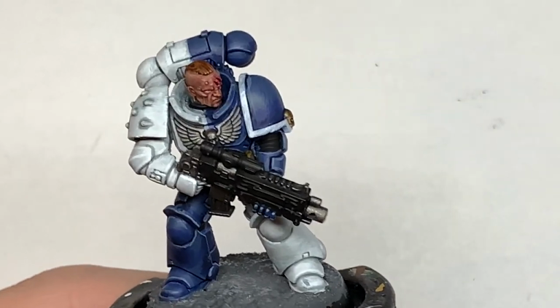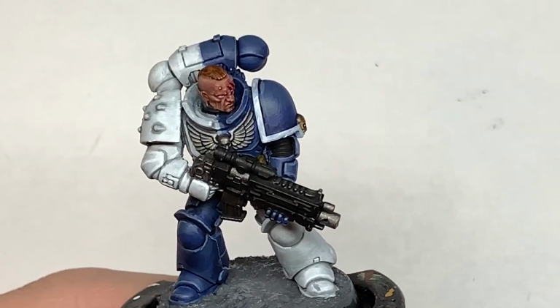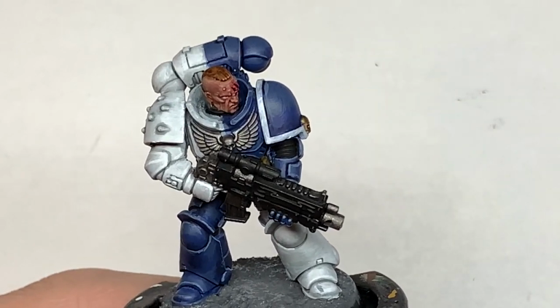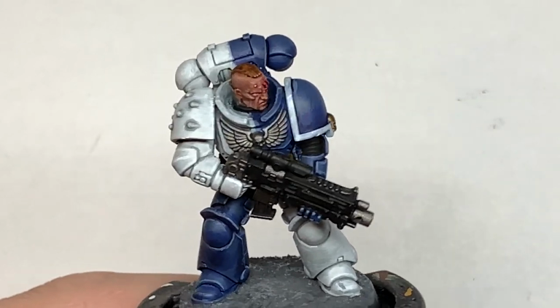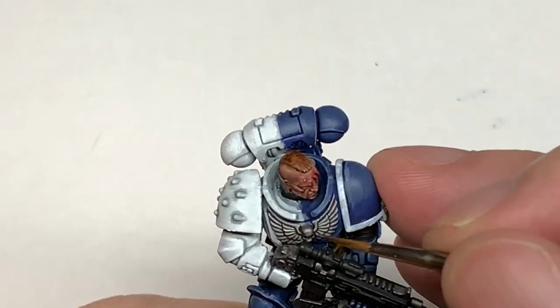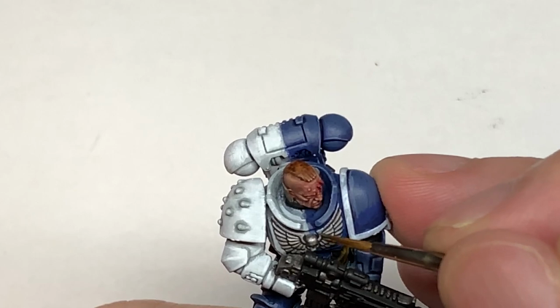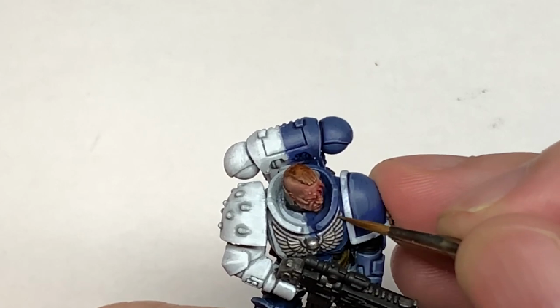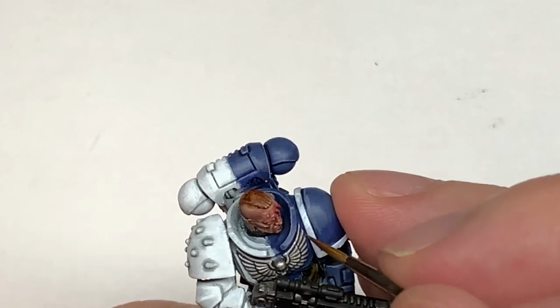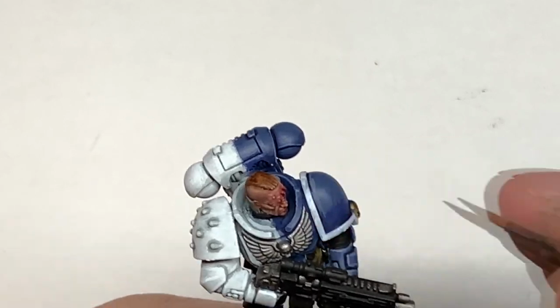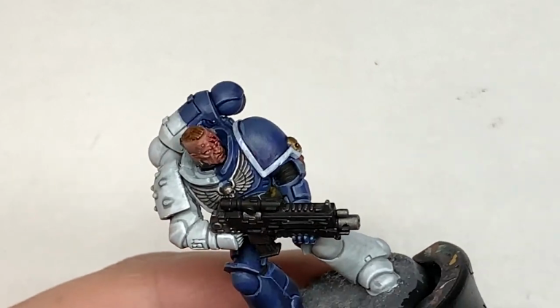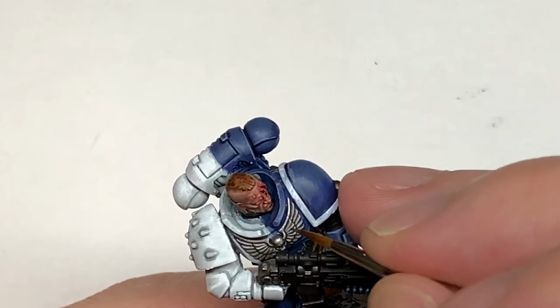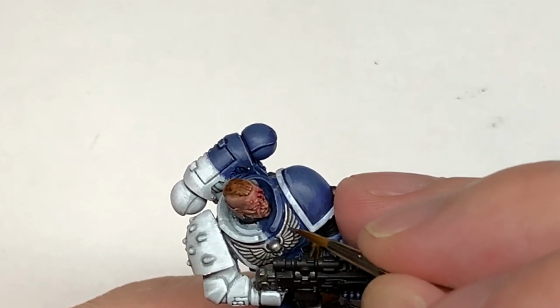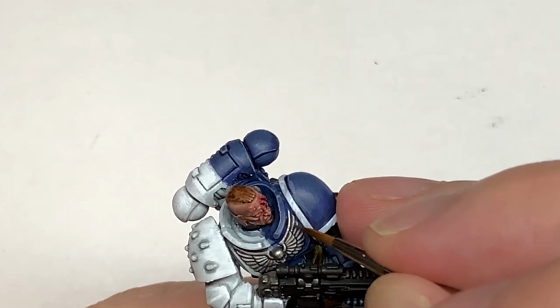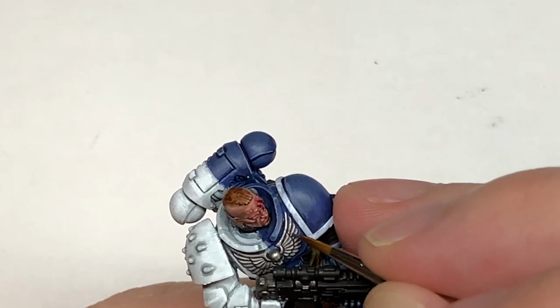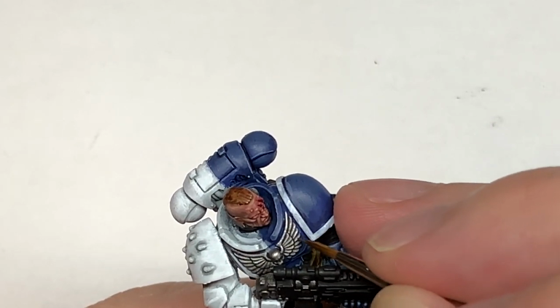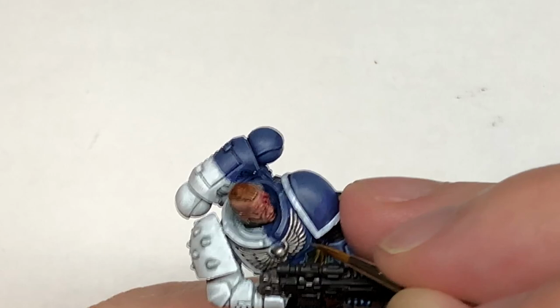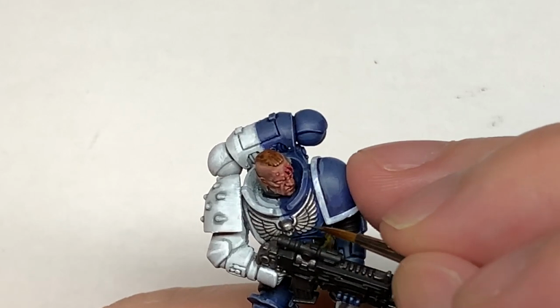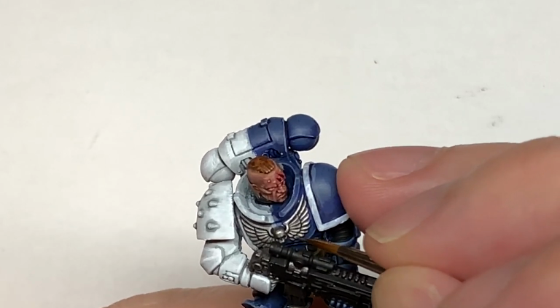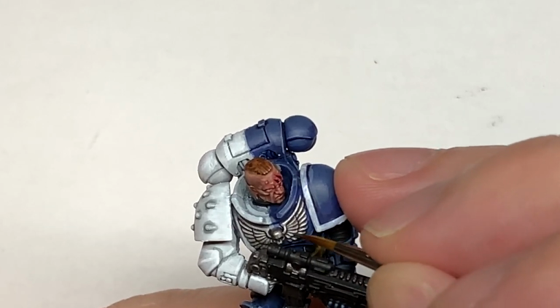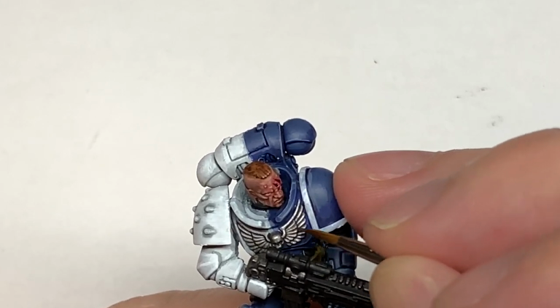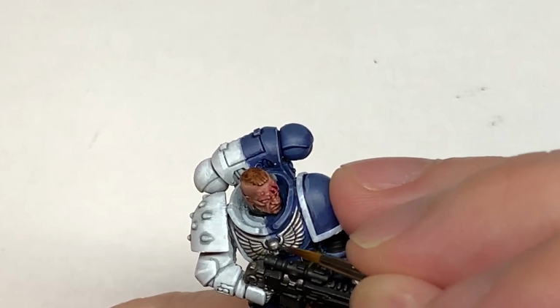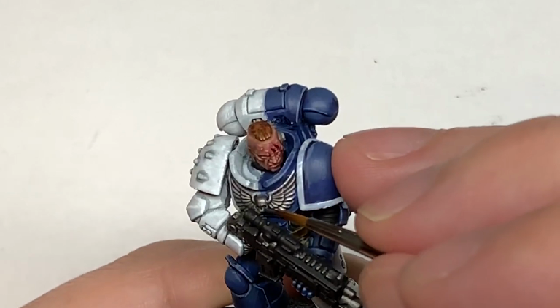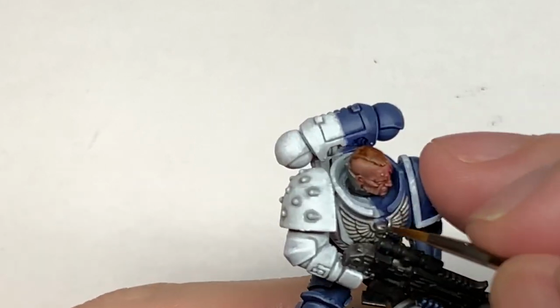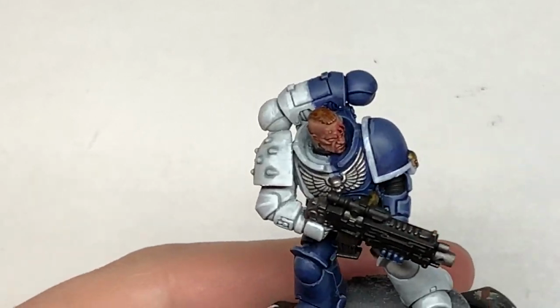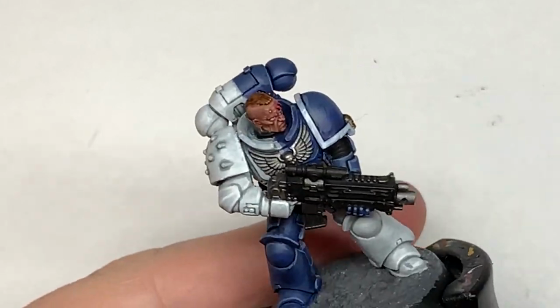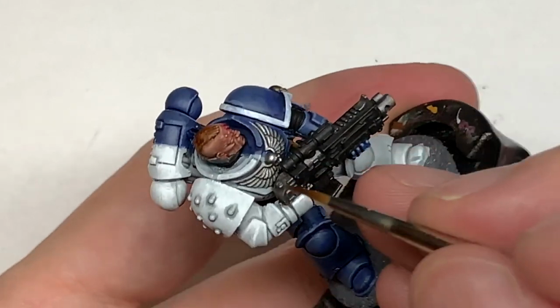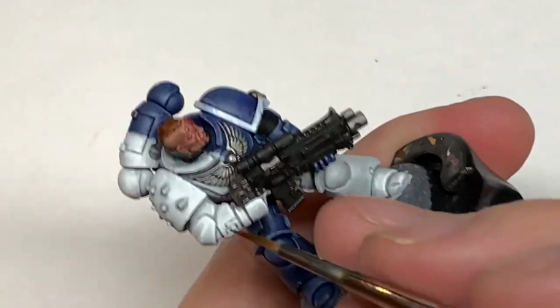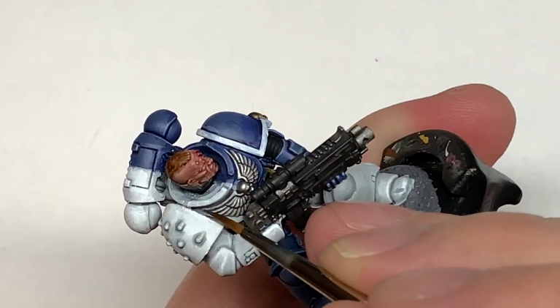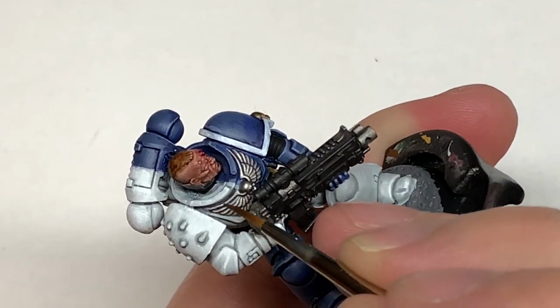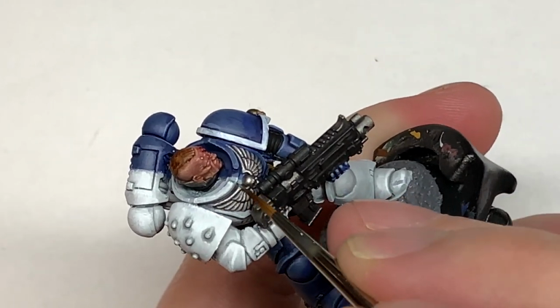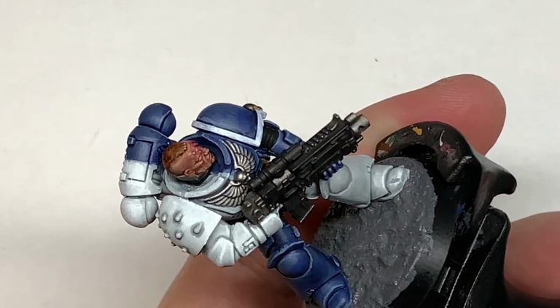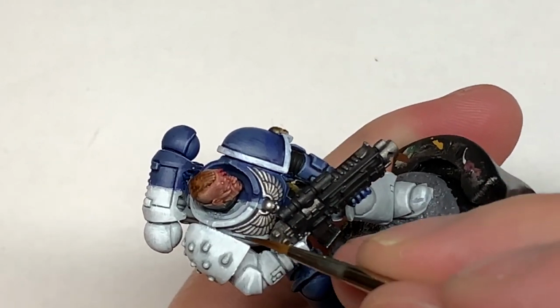So now I'm going to use some Ironhand Steel. I'm going to start working on the chest eagle, painting each of these feathers, the skull, and the tops of the wings with this just to make them really stand out, leaving the Nuln Oil in the recesses.